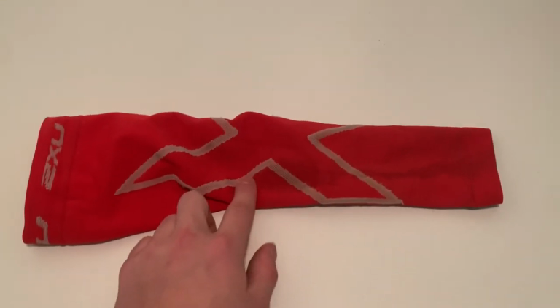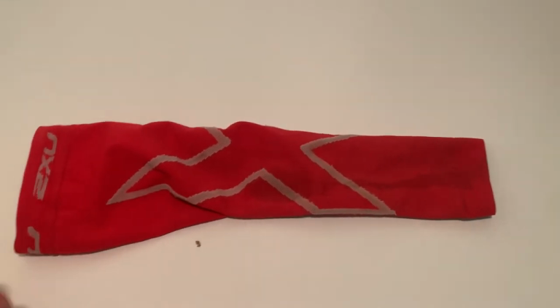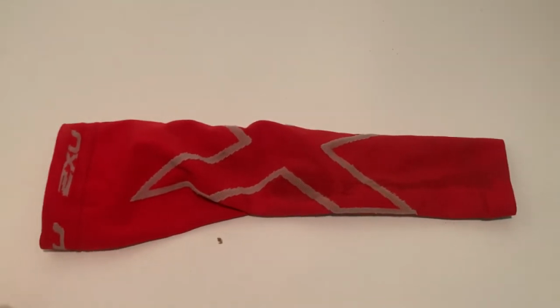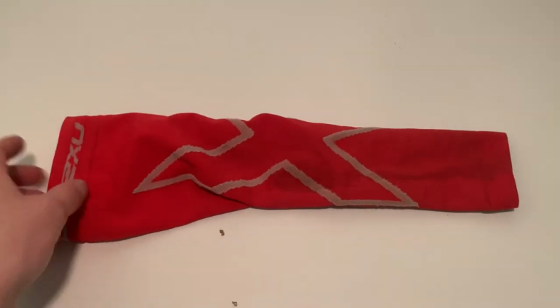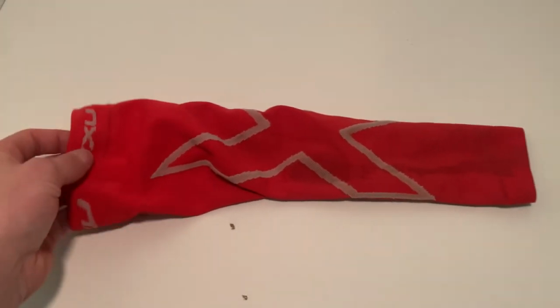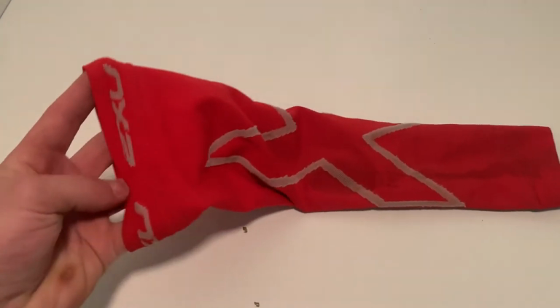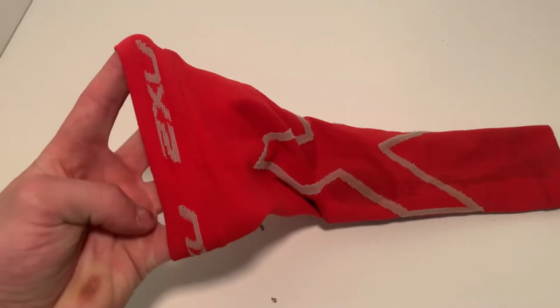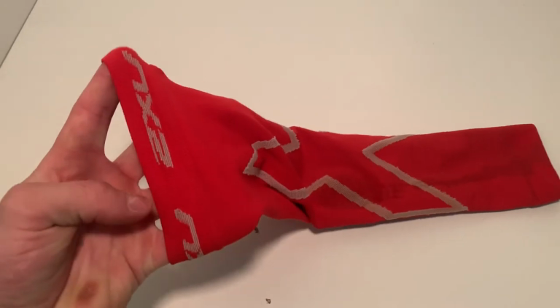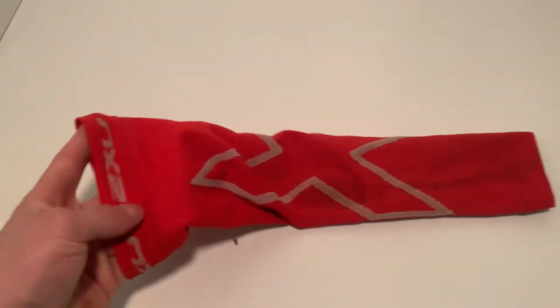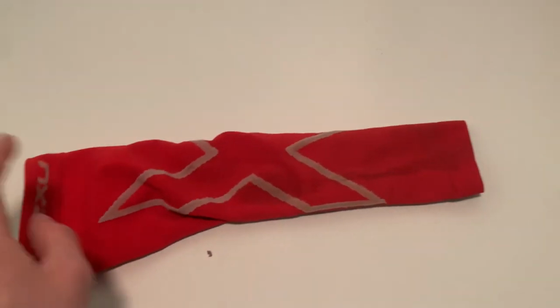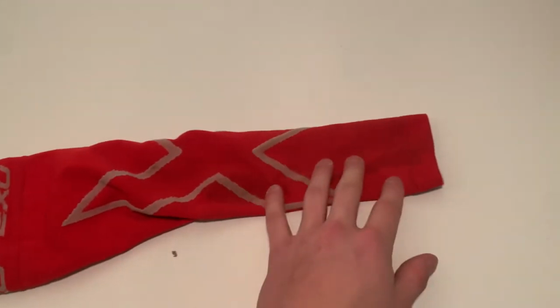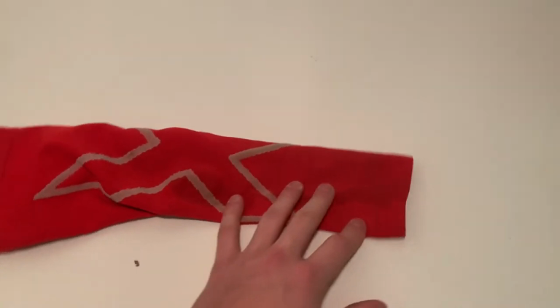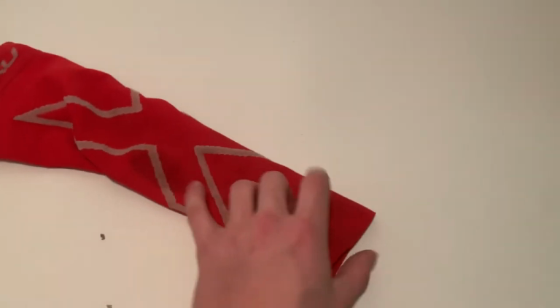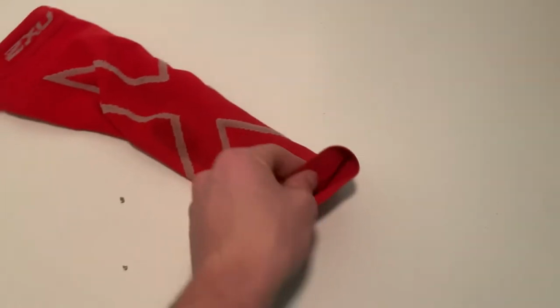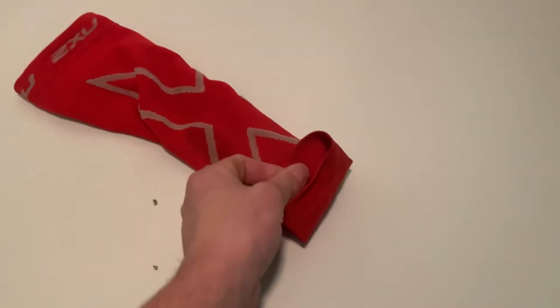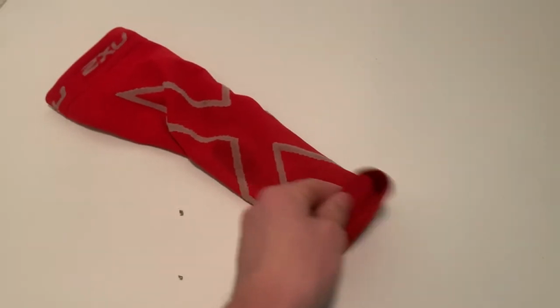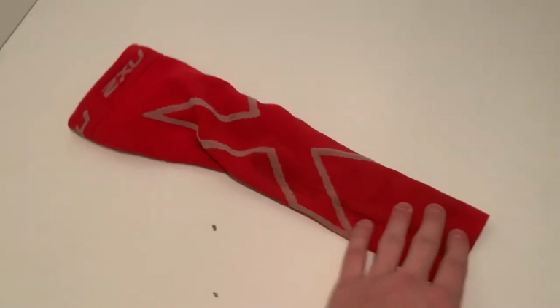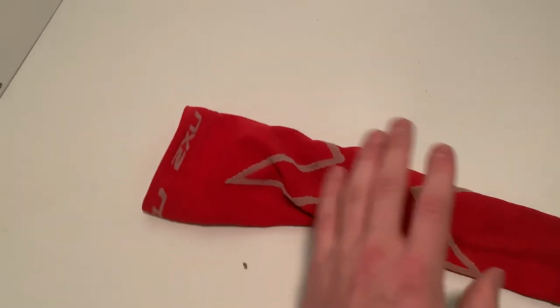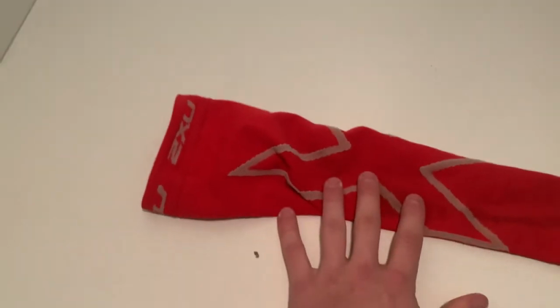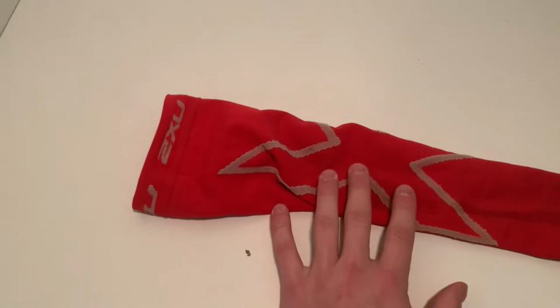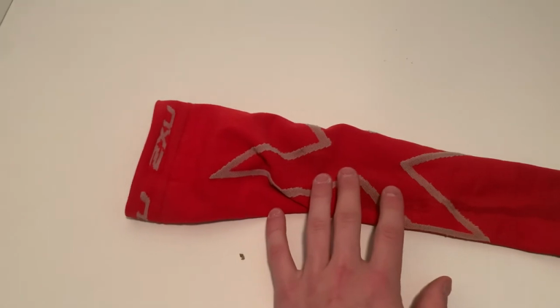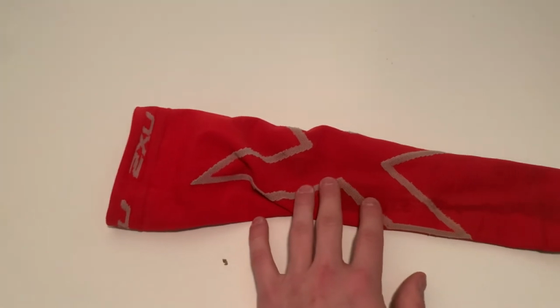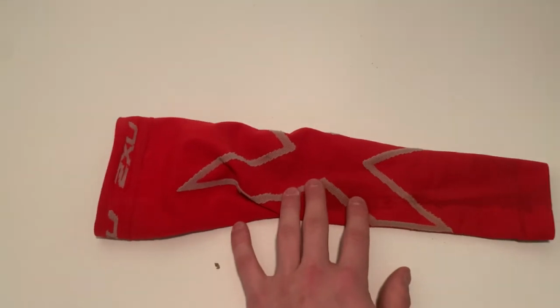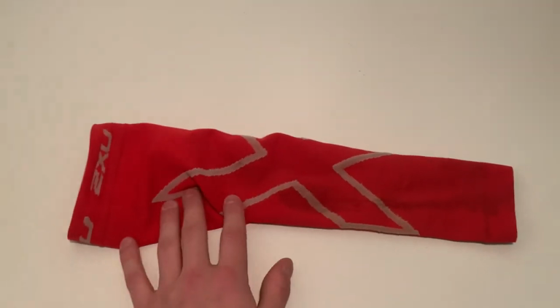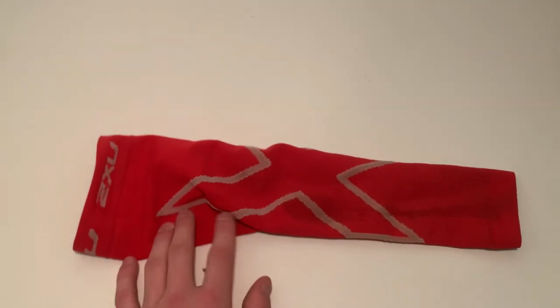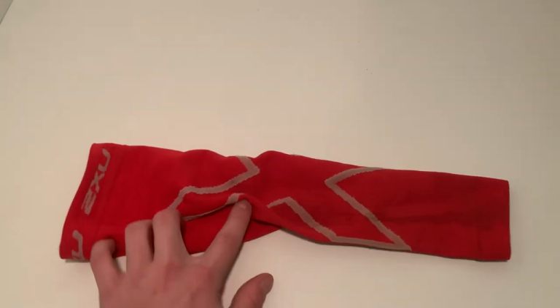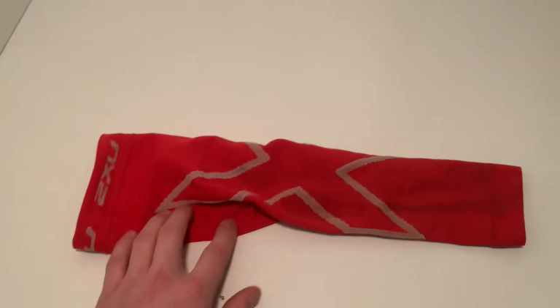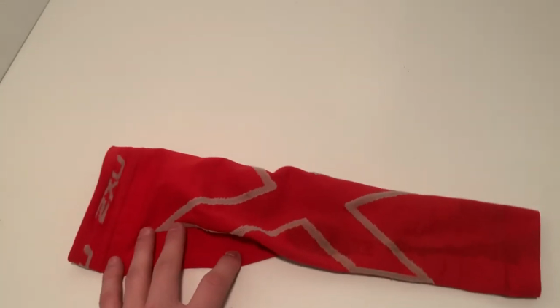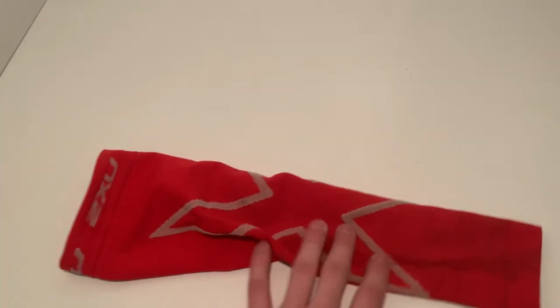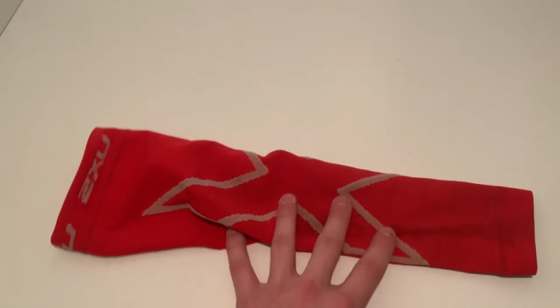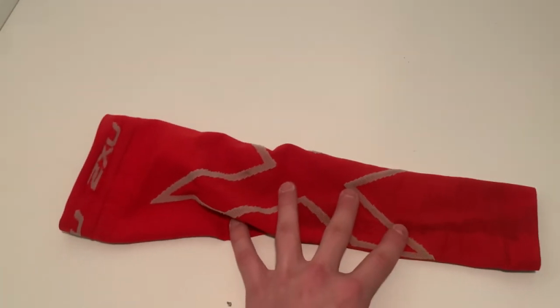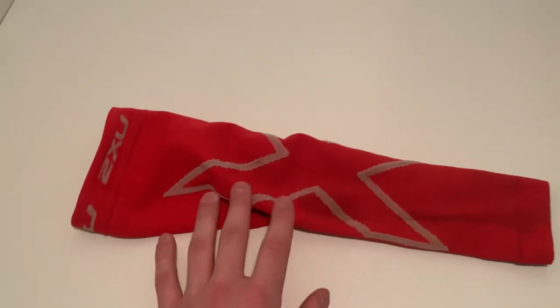It looks really cool. The material is incredible and it just feels really nice, looks really nice. I definitely recommend these. They are a little bit more expensive — quite expensive on the side of arm sleeves.